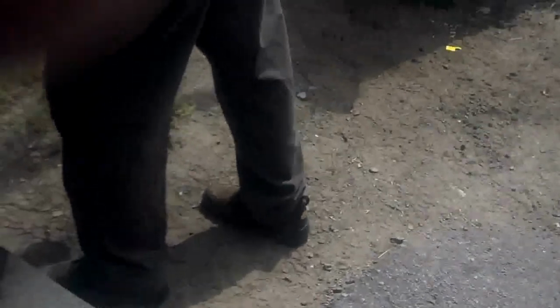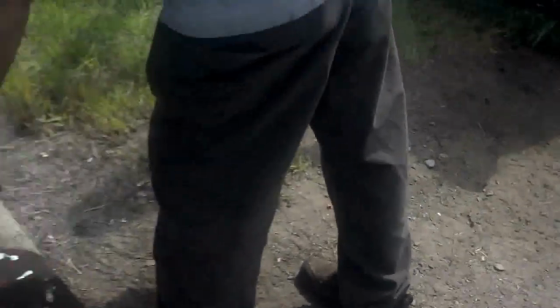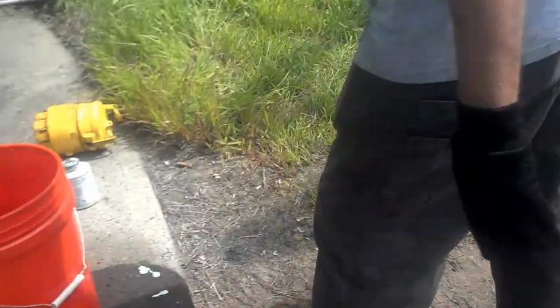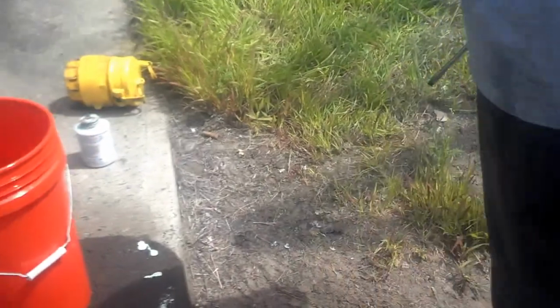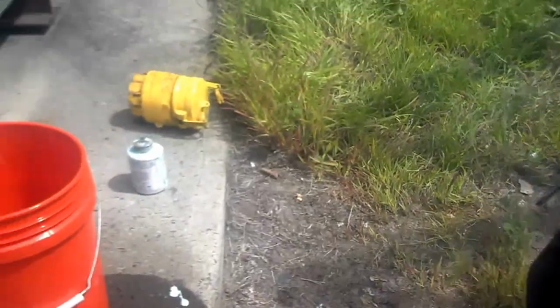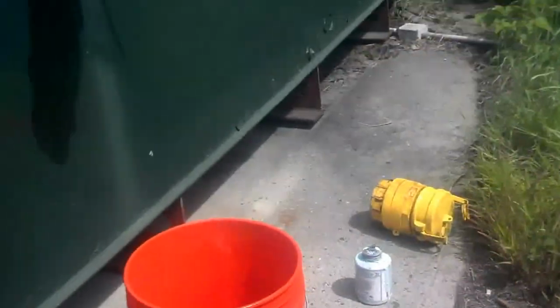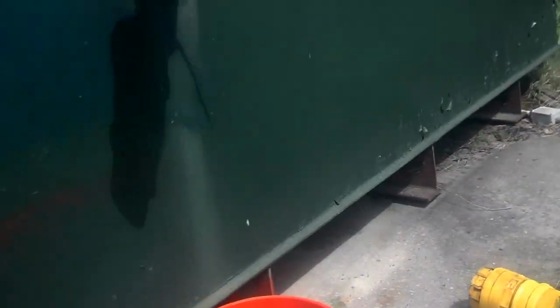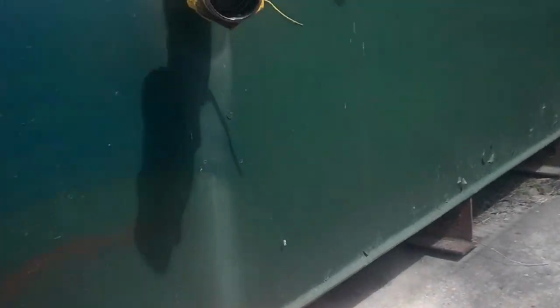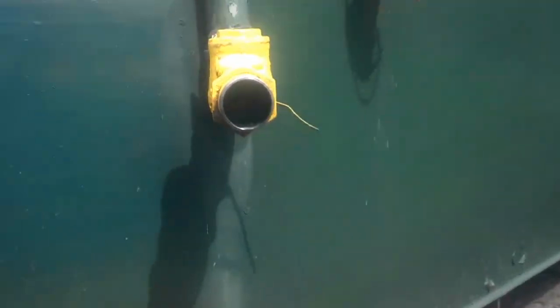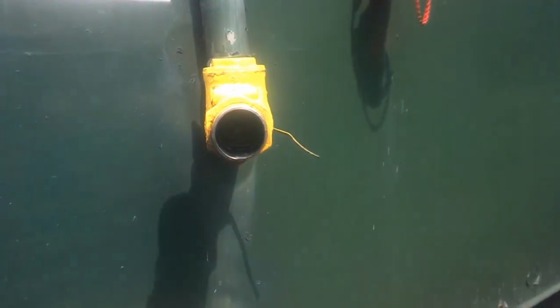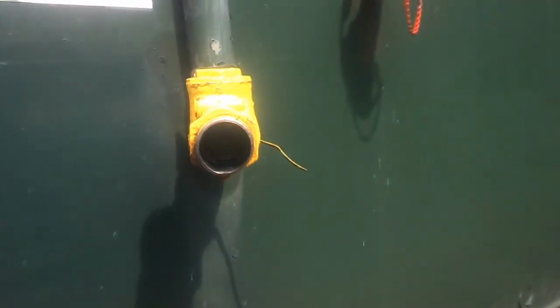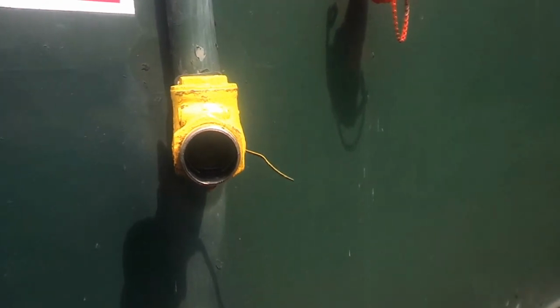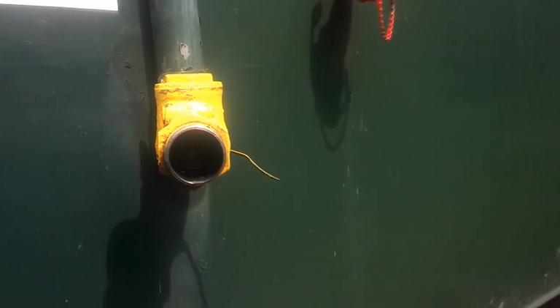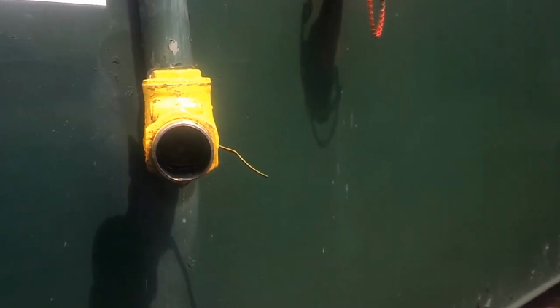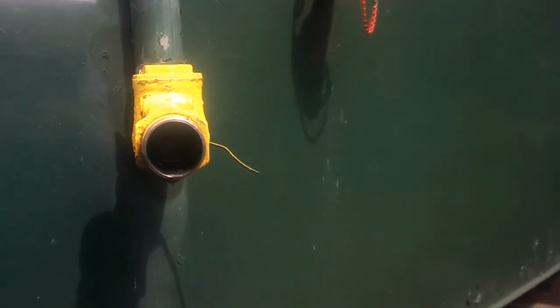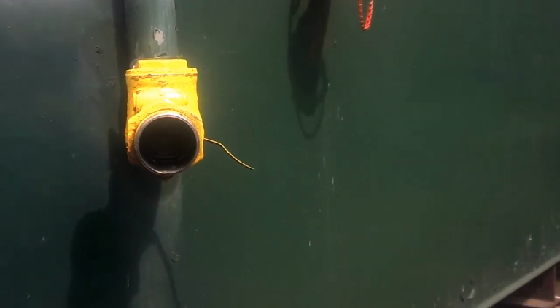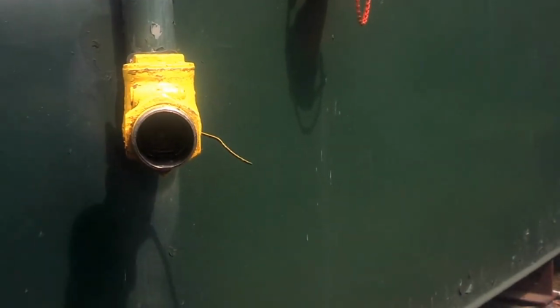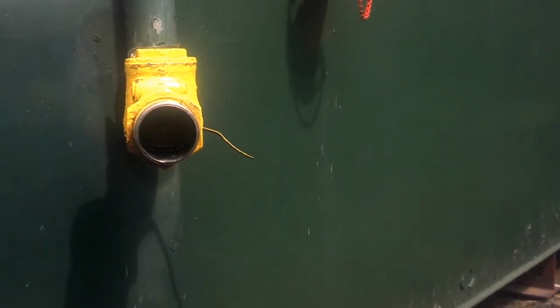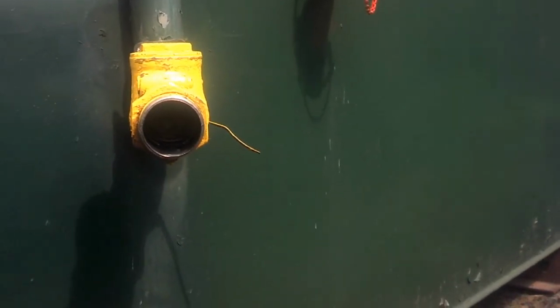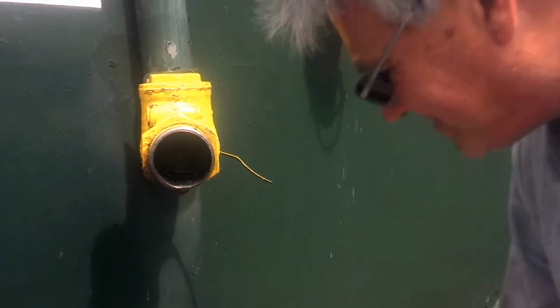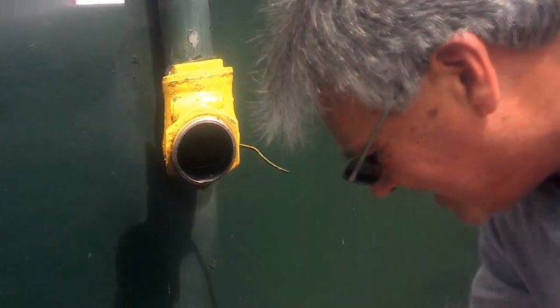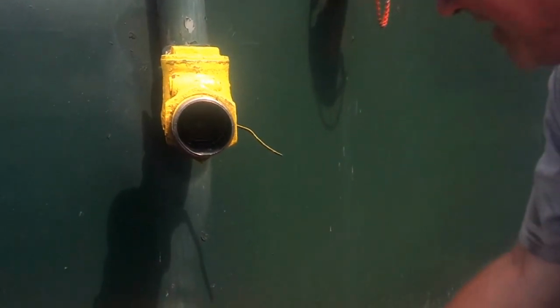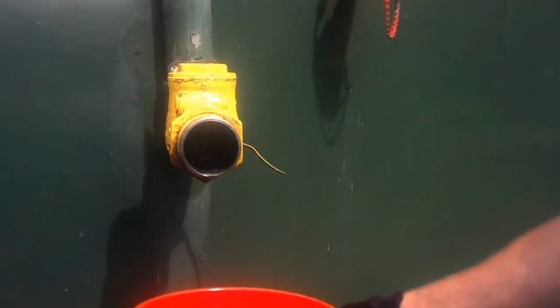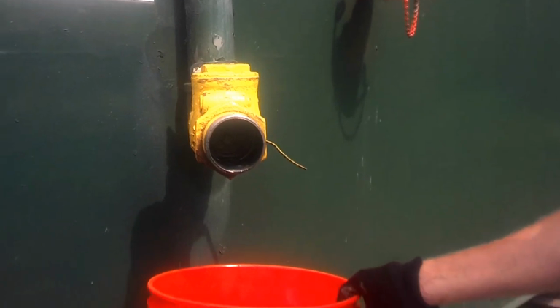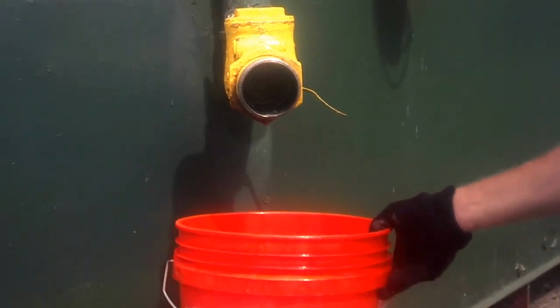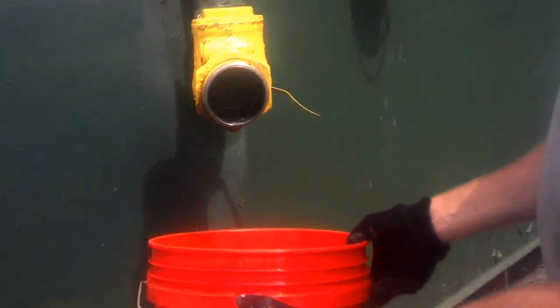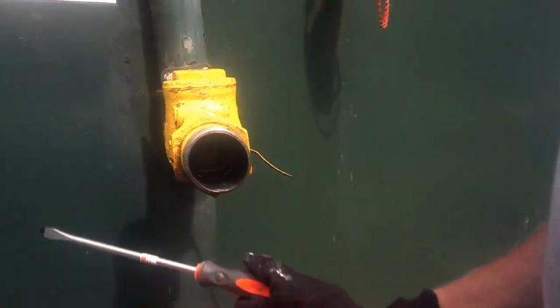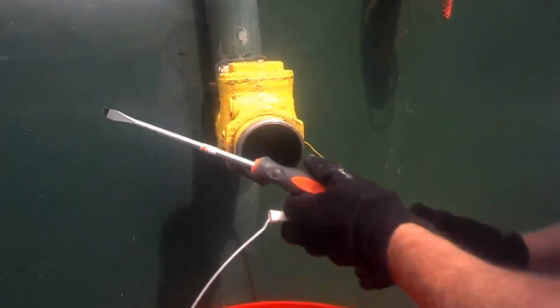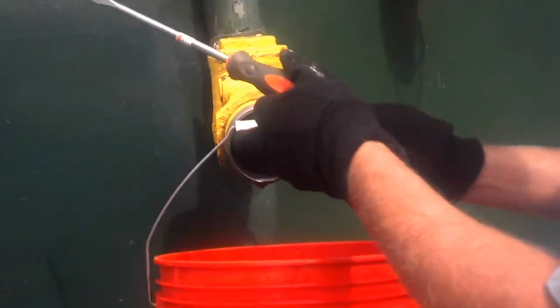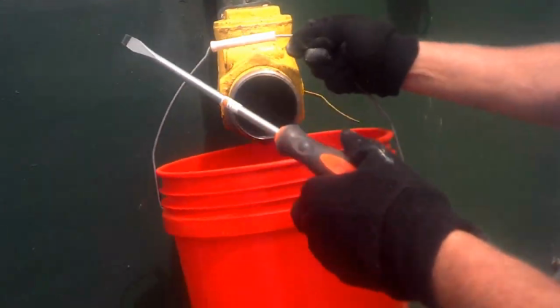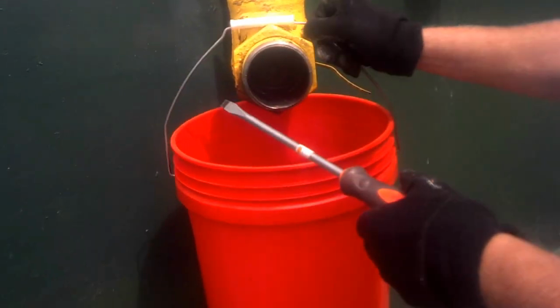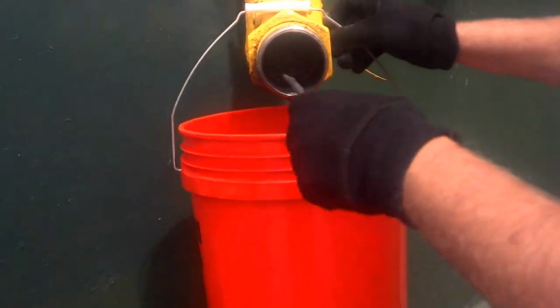I'm just gonna demonstrate how we took the PT coupler off. Pick up that pipe or that bucket so when you catch it — there is fuel in the line, but that flapper valve is holding the fuel back. Let me show you how this works.